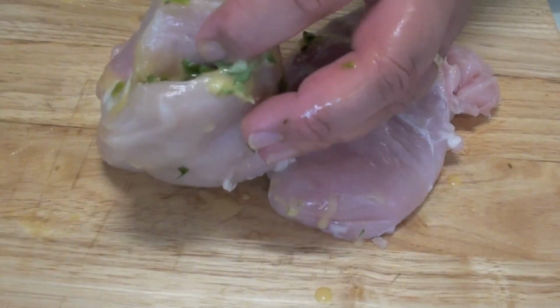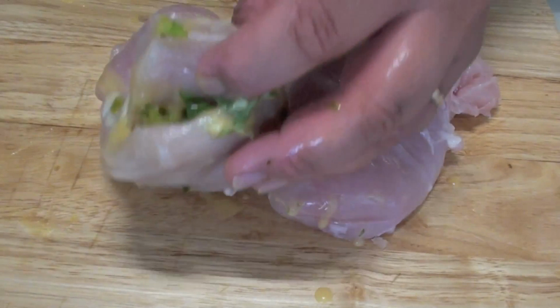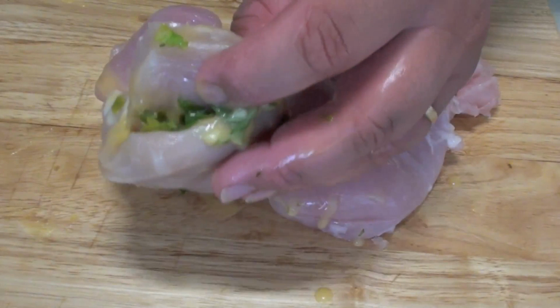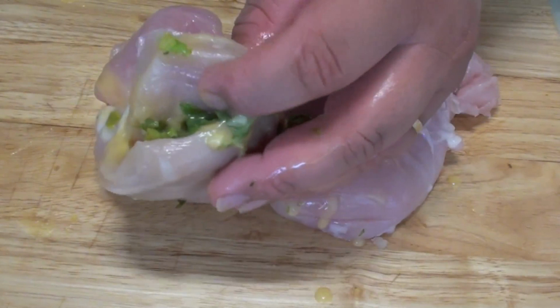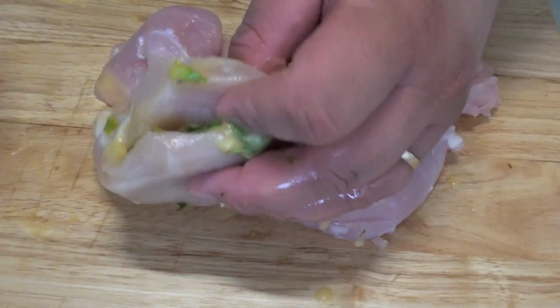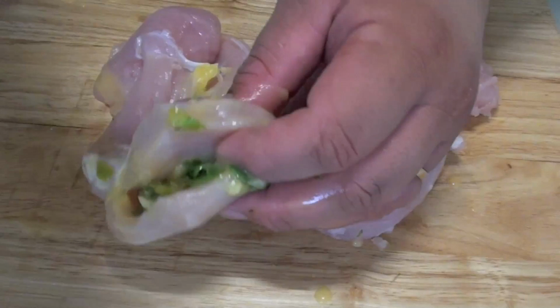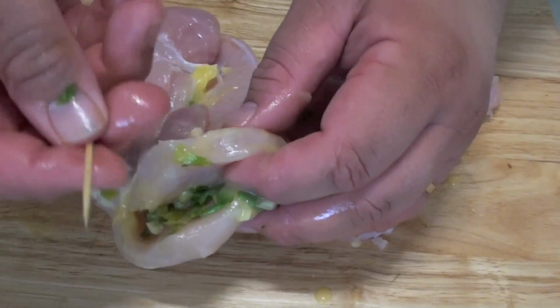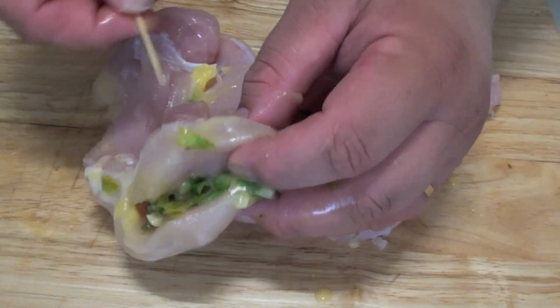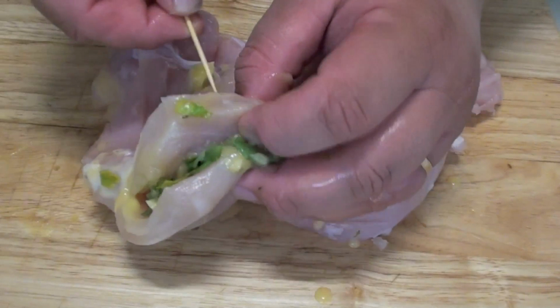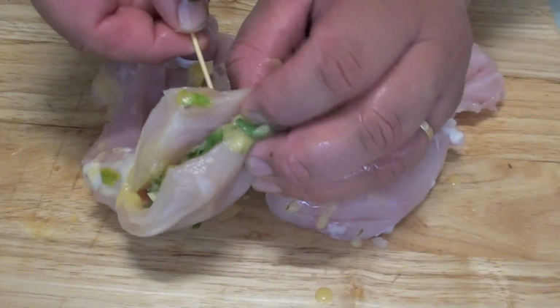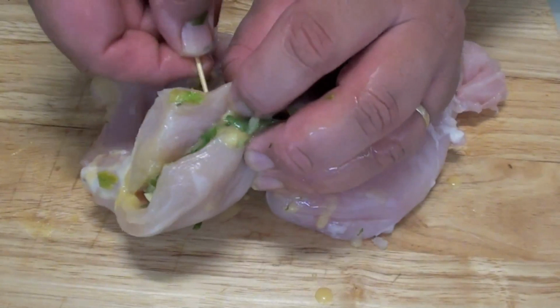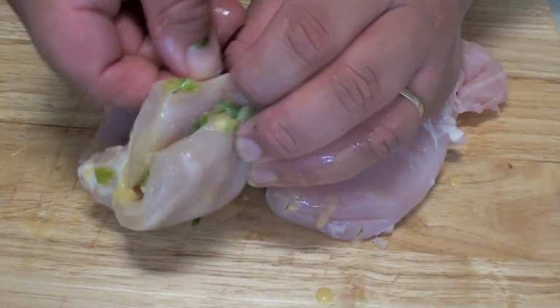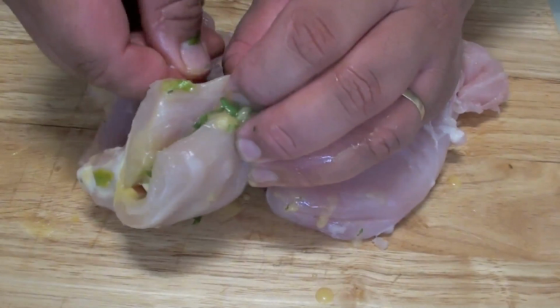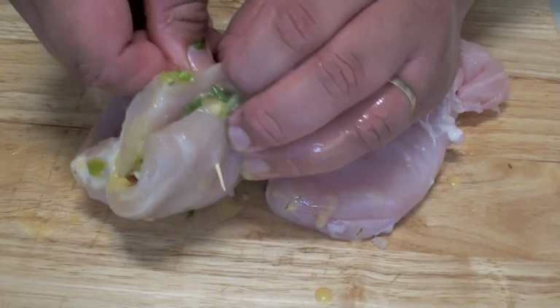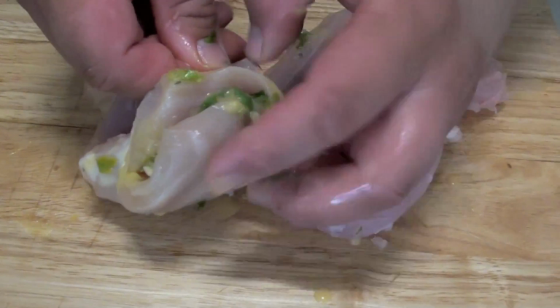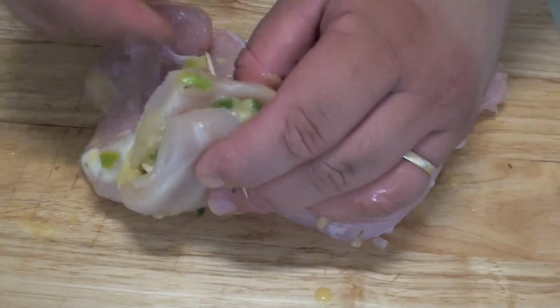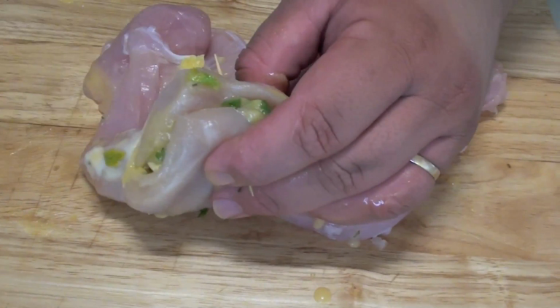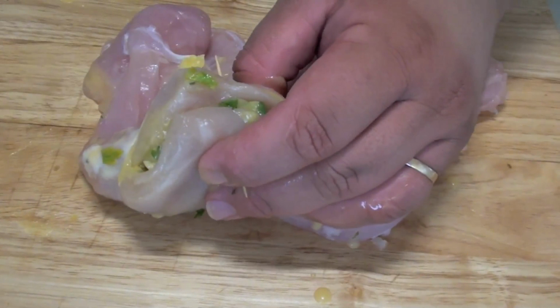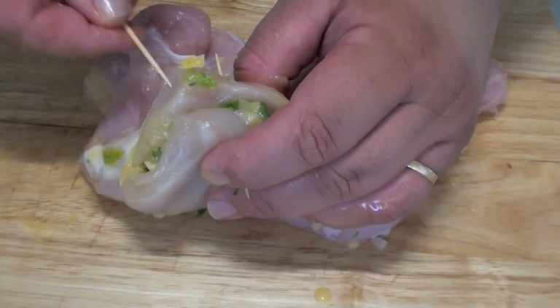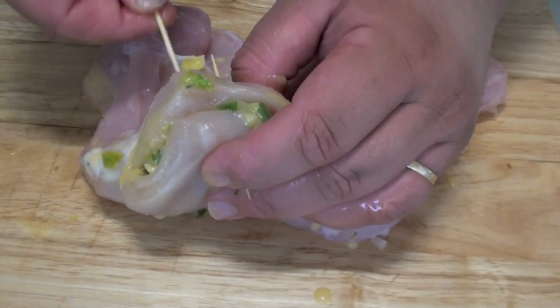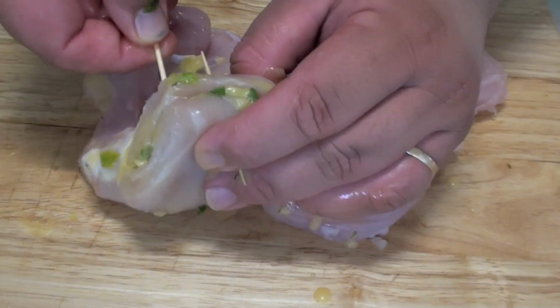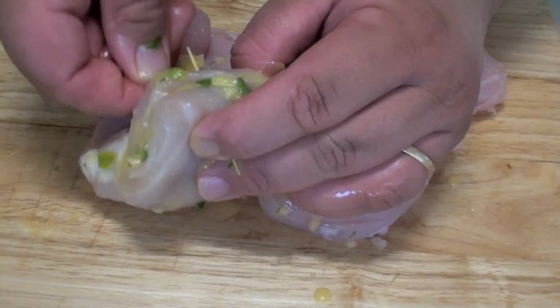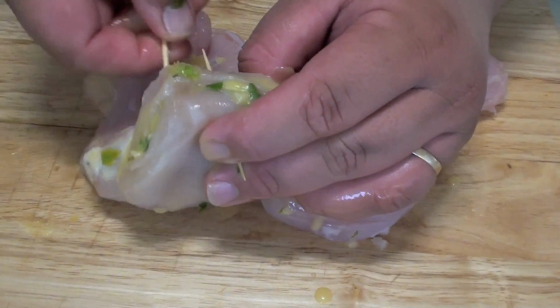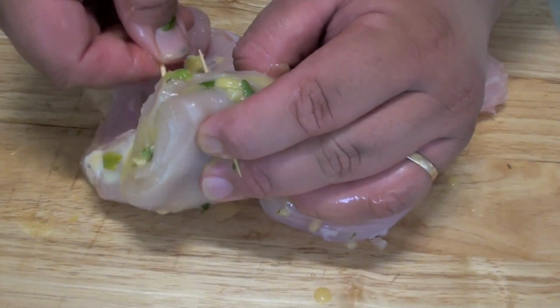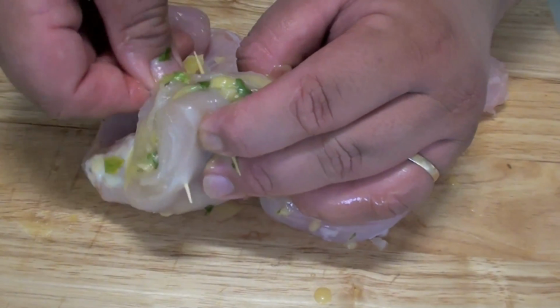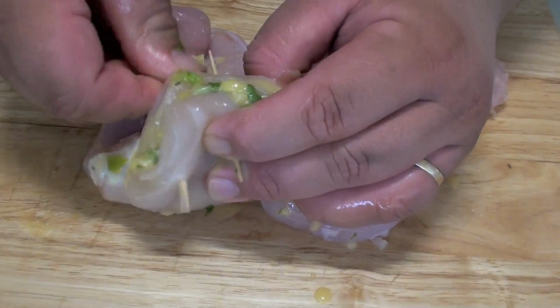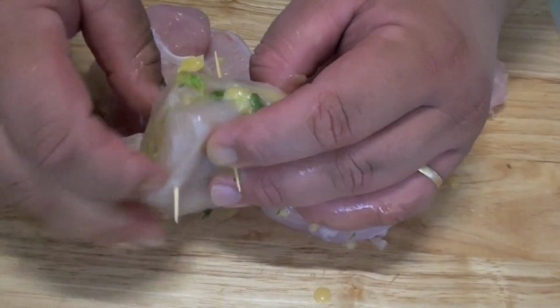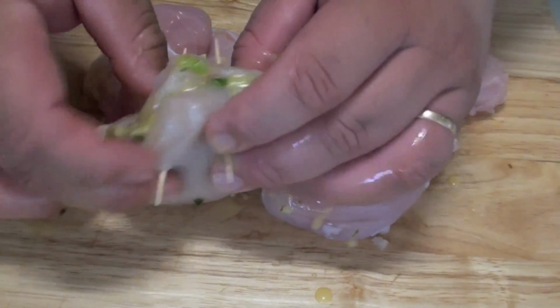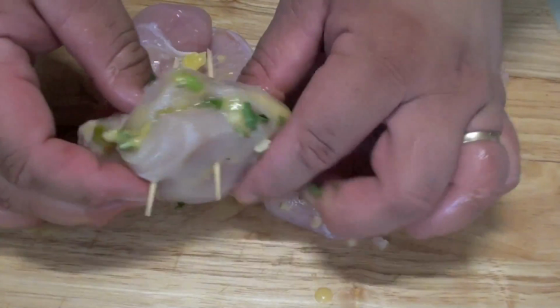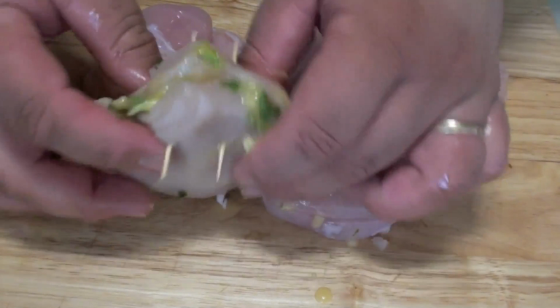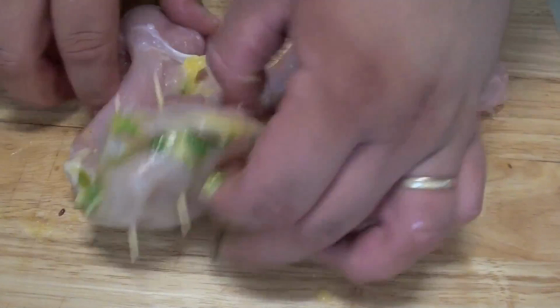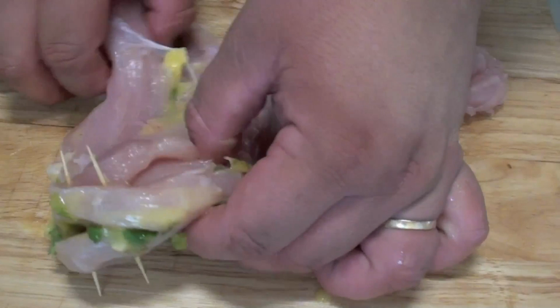Once you've filled it up with the mixture, let's grab a couple of toothpicks and we're just going to seal it just like that. That will stop the mixture from coming out.